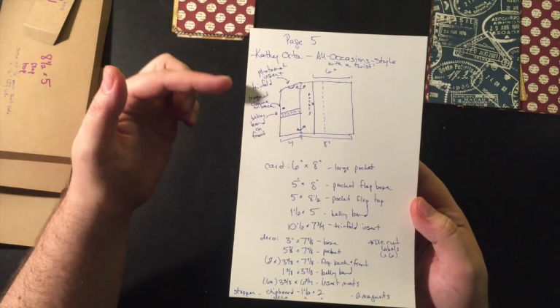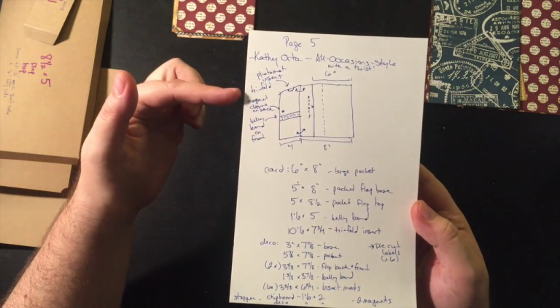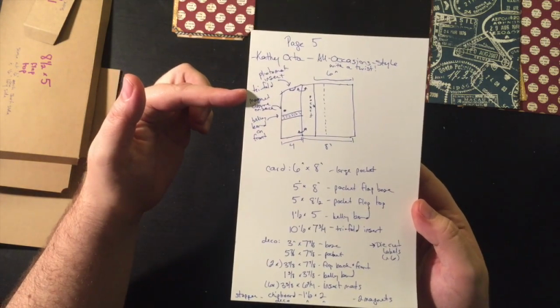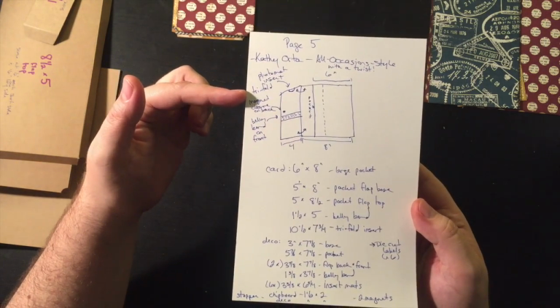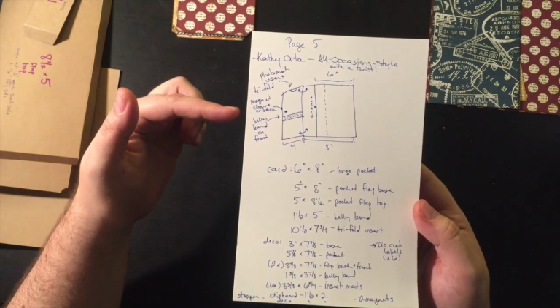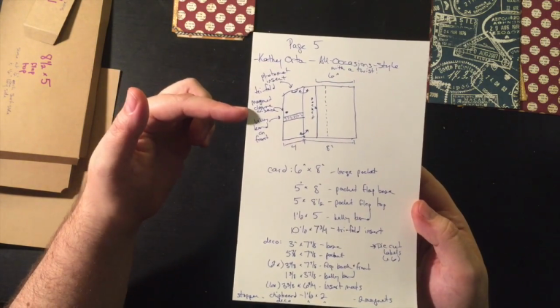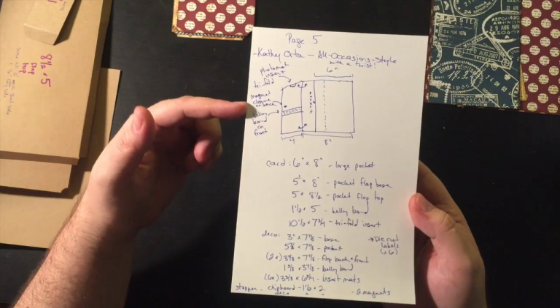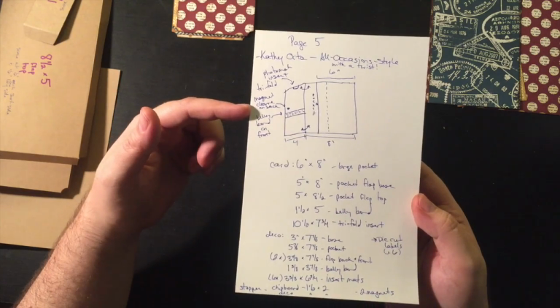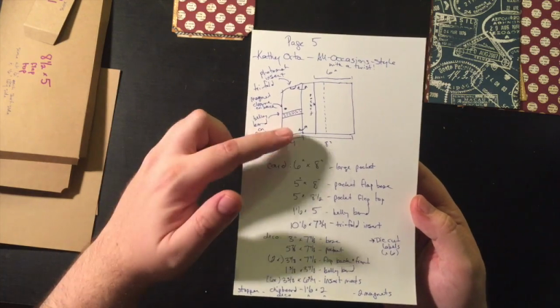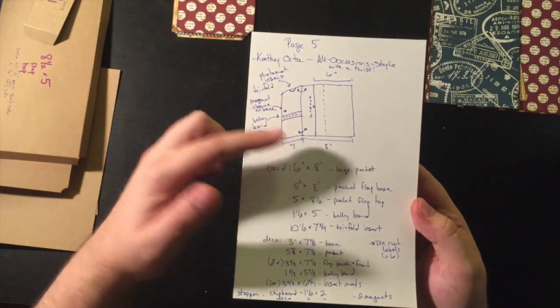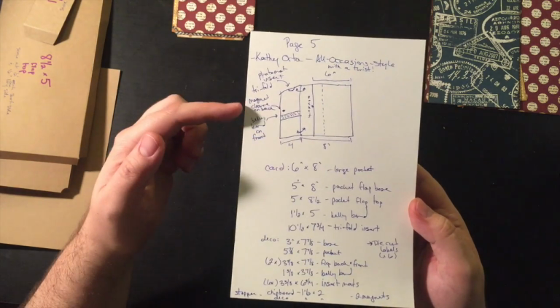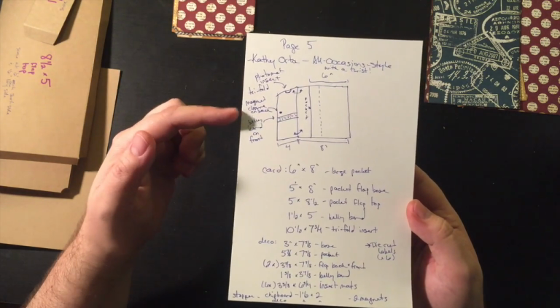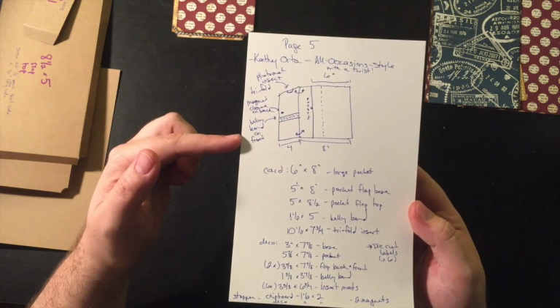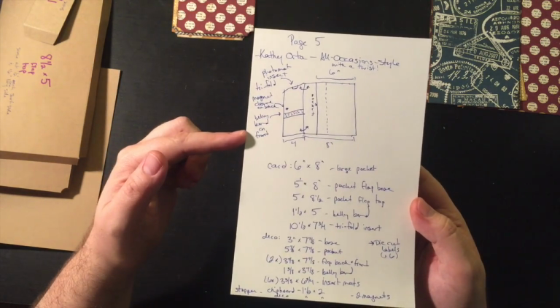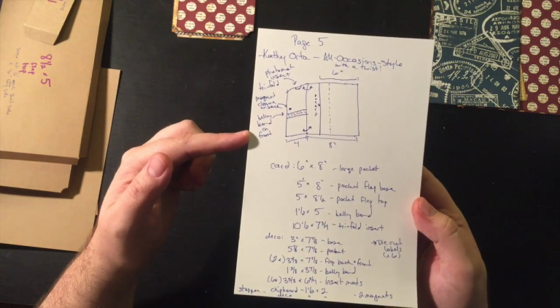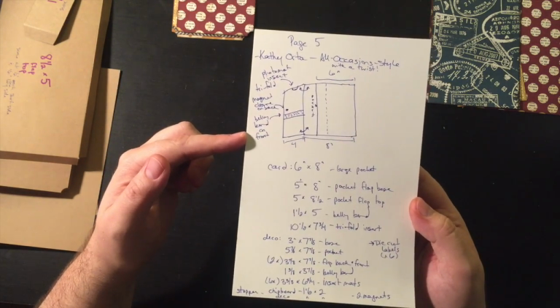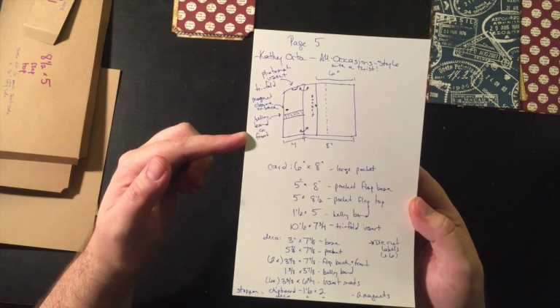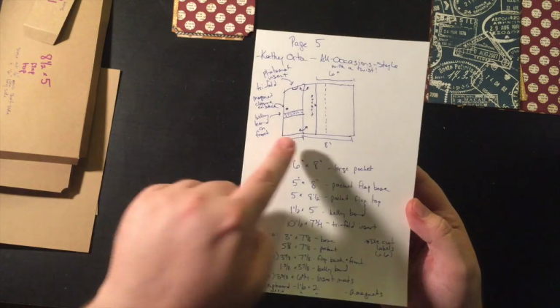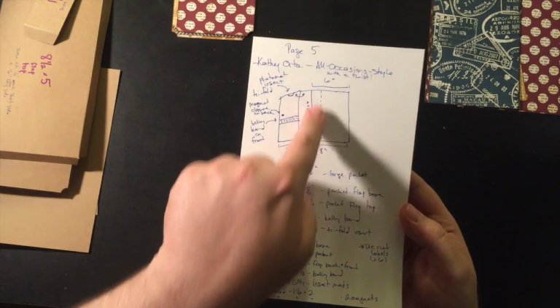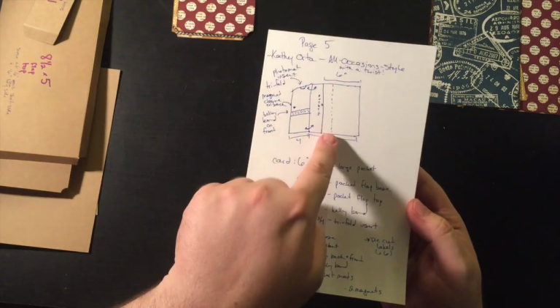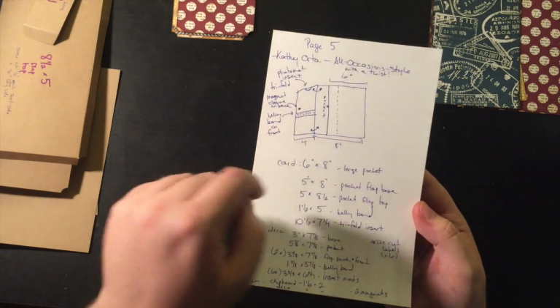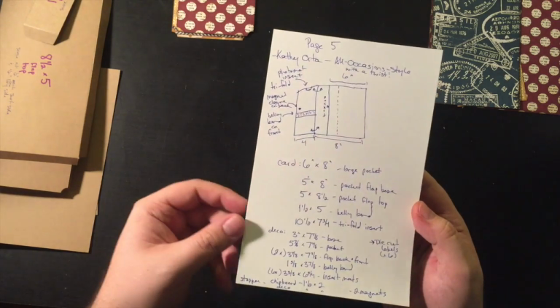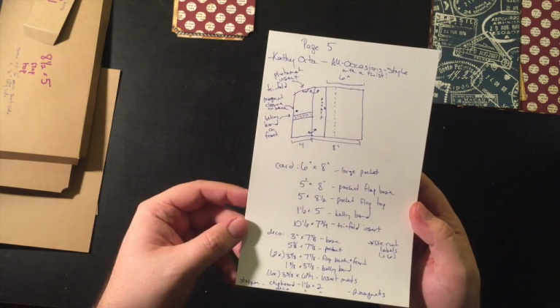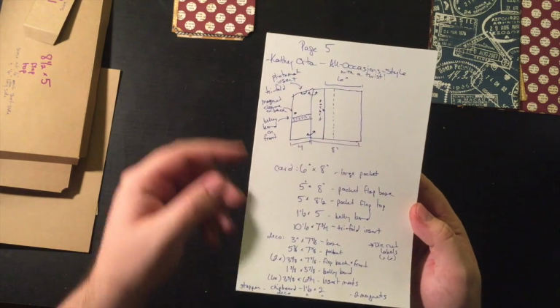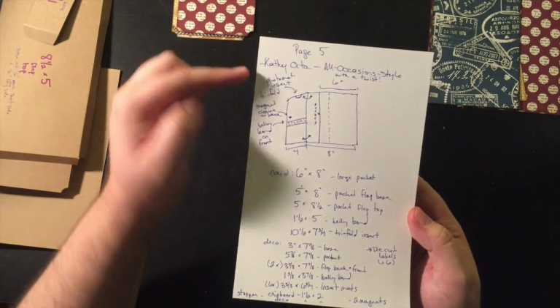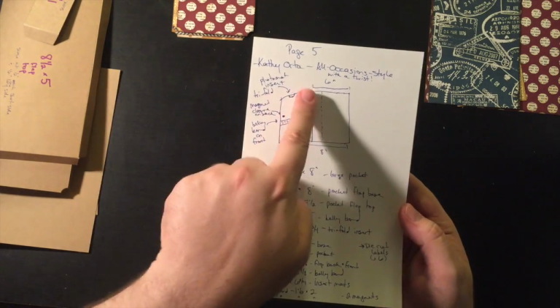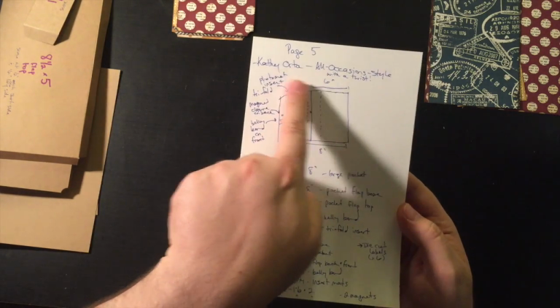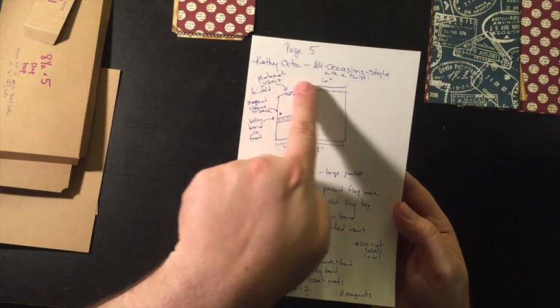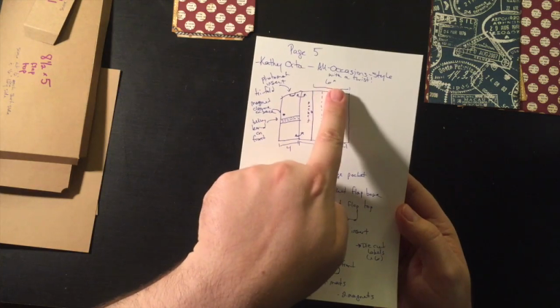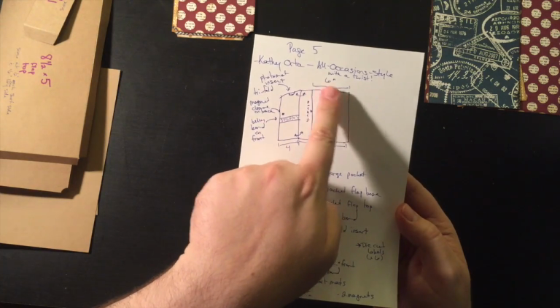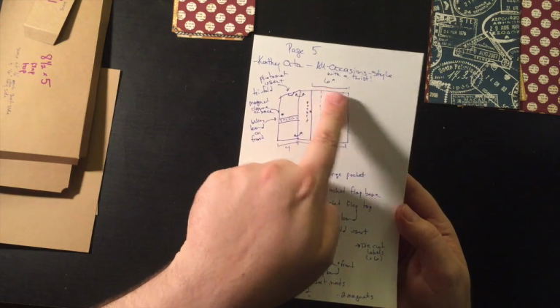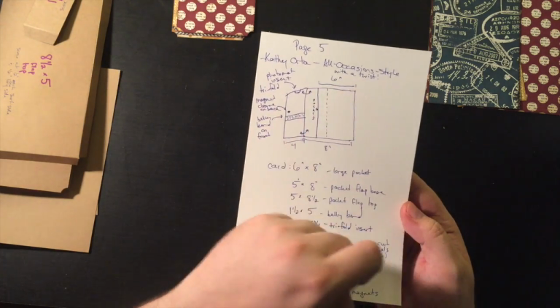The photo mat insert is going to be tri-fold. I want to do a magnet closure to keep that flap down. There's going to be a belly band on the front, a big pocket on the page. I'm calling this 'Kathy Orta All Occasion style with a twist.'